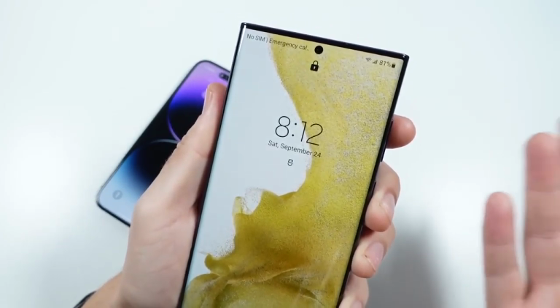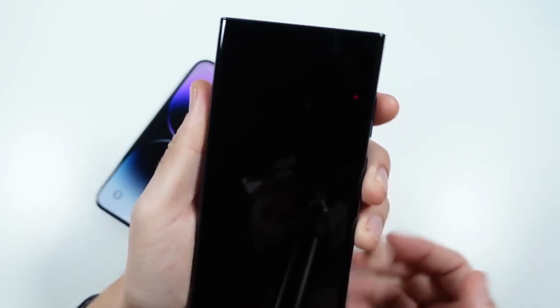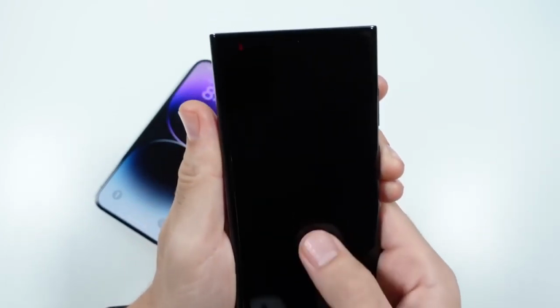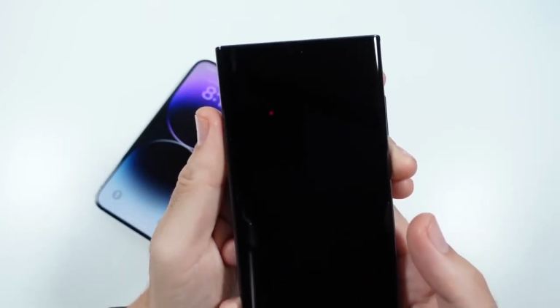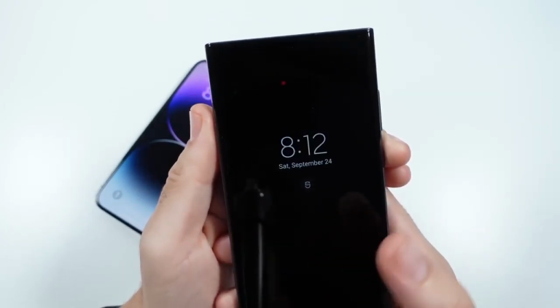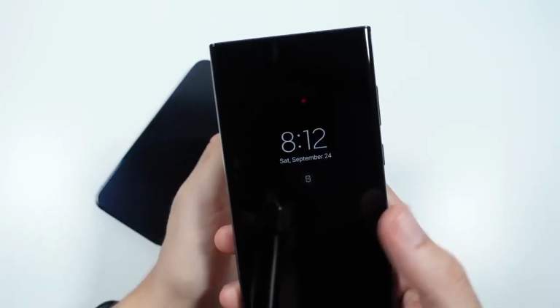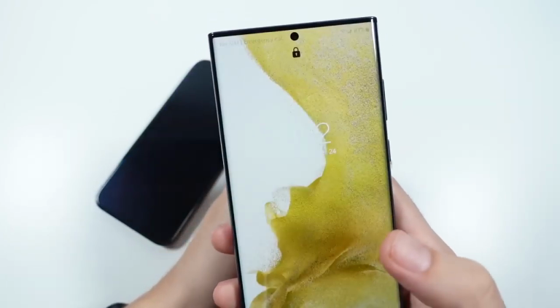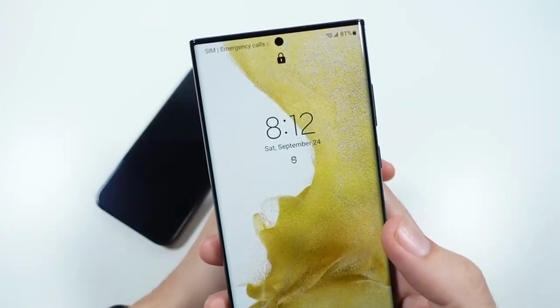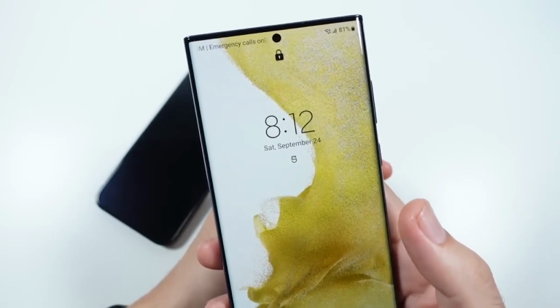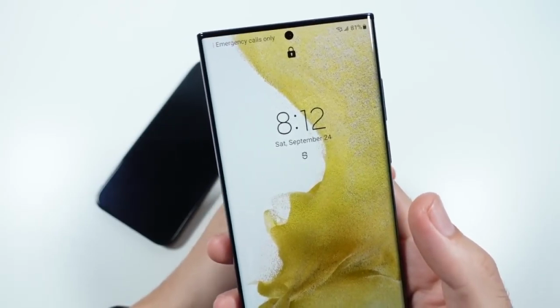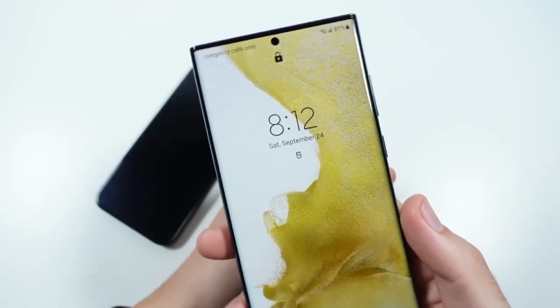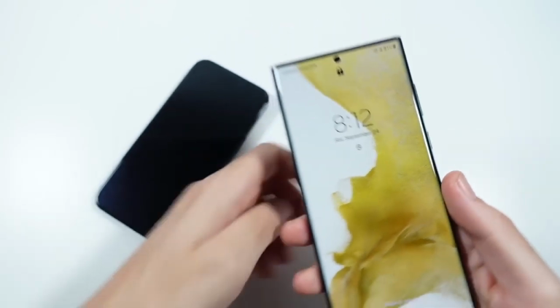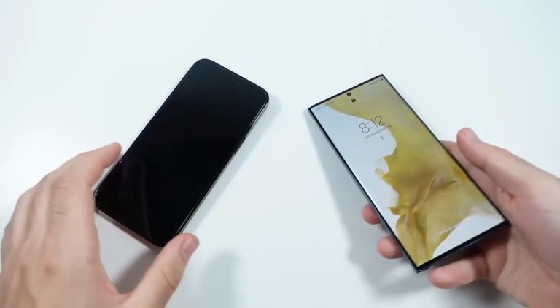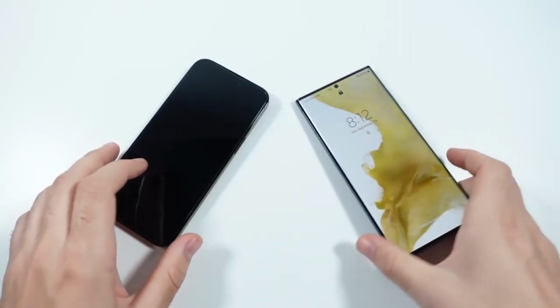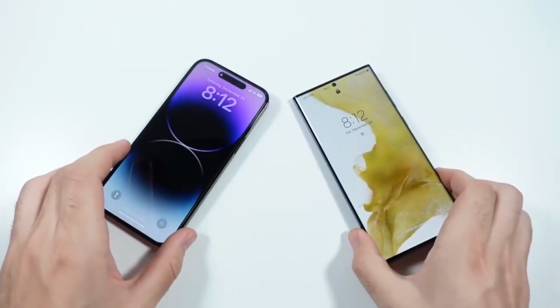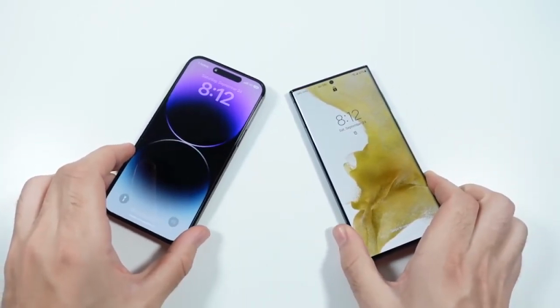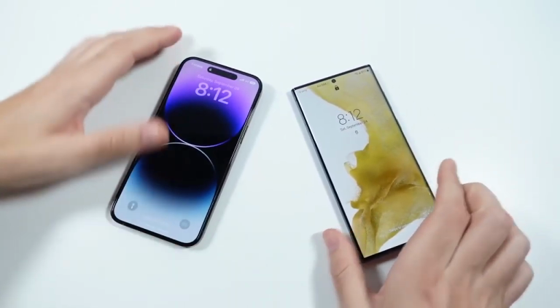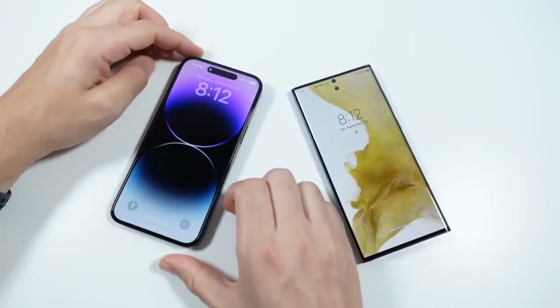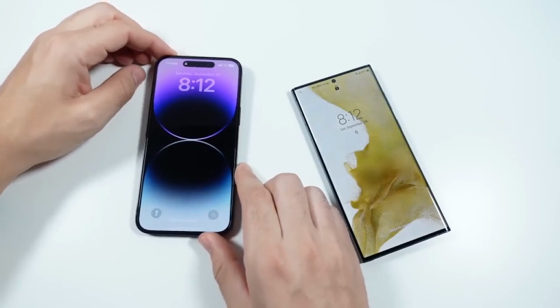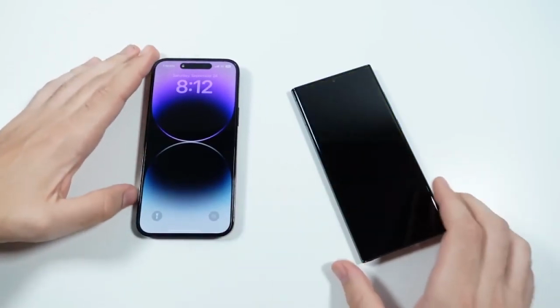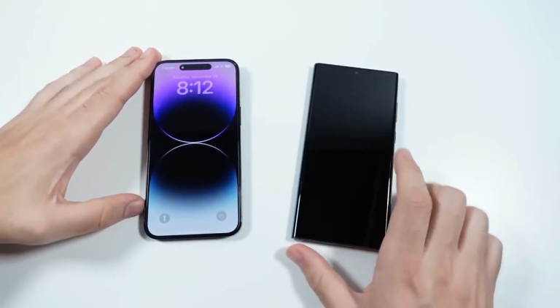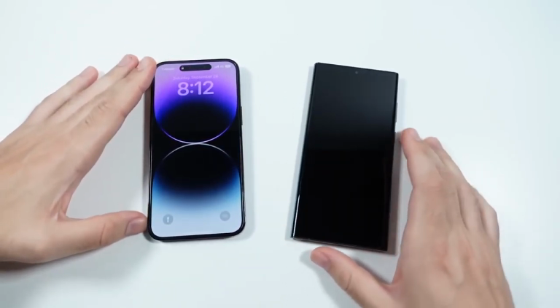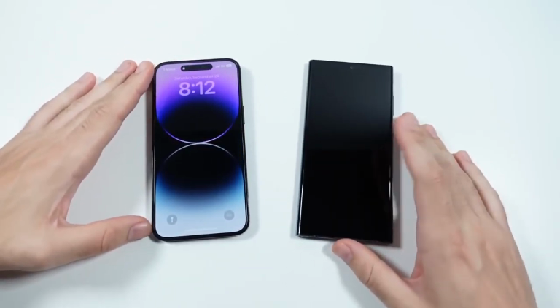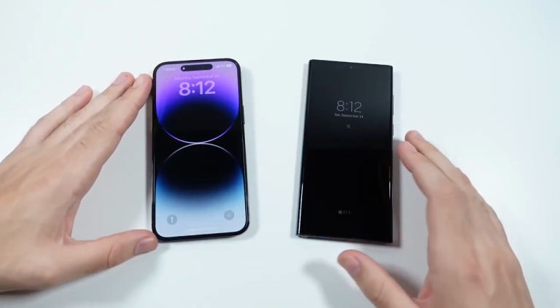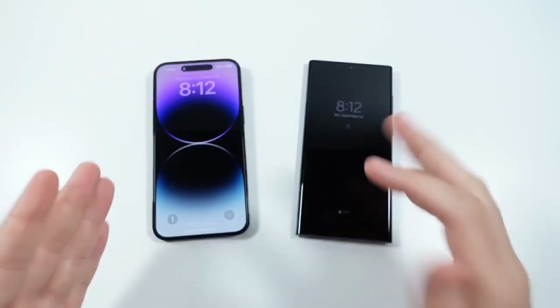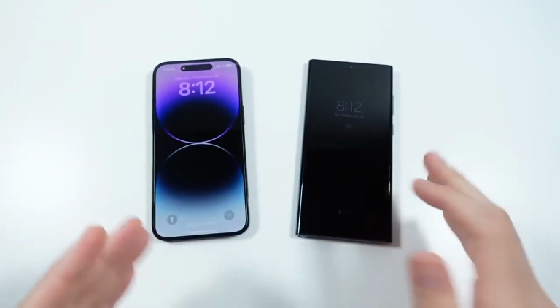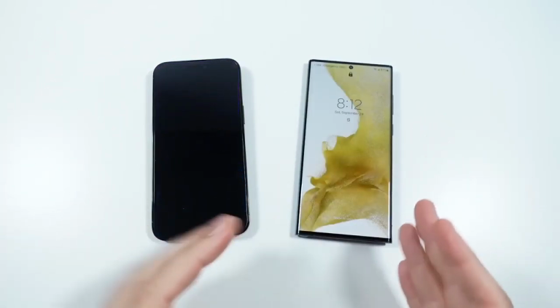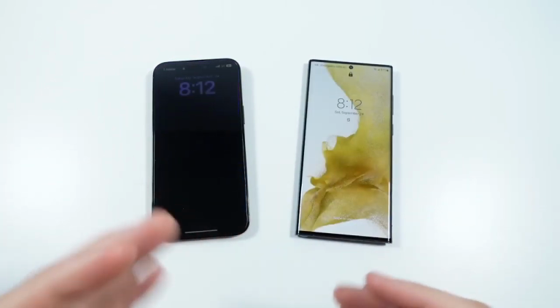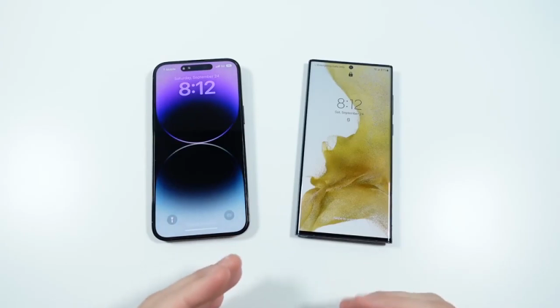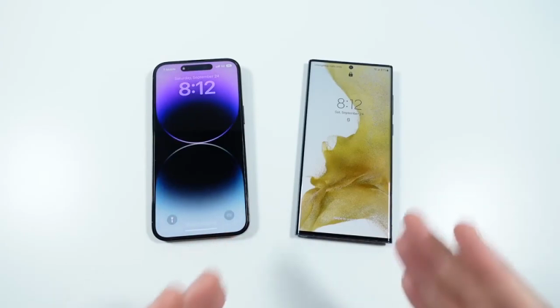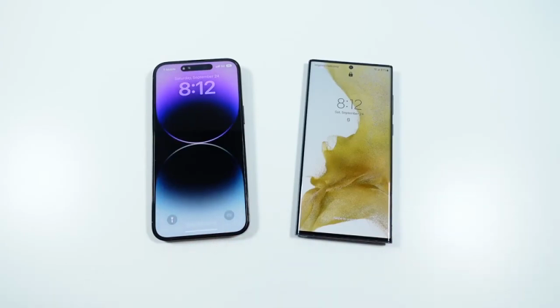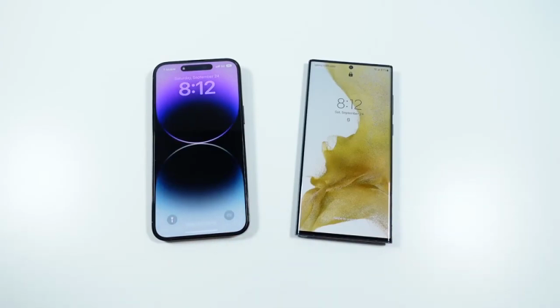Some people say they don't care about the boot up test, but I turn my phones off and on all the time, and I think some people may want to see how fast it turns on. So the iPhone does turn on faster than the Samsung Galaxy S22 Ultra.